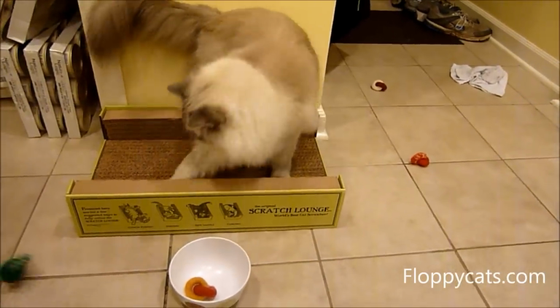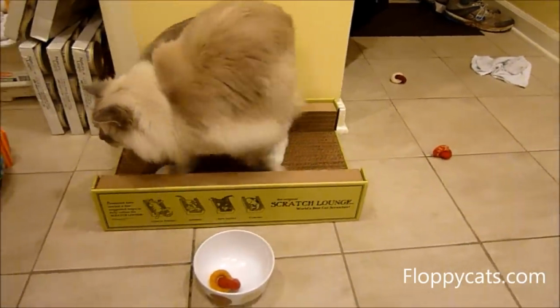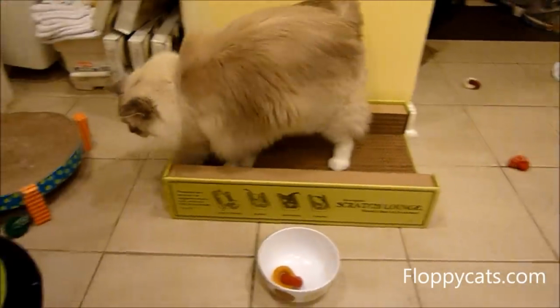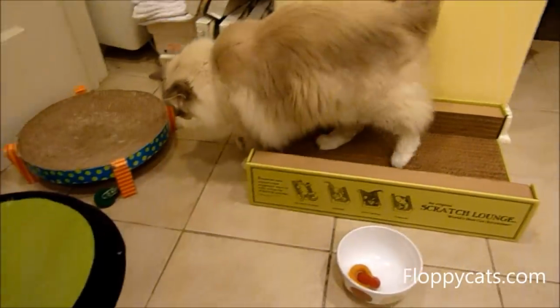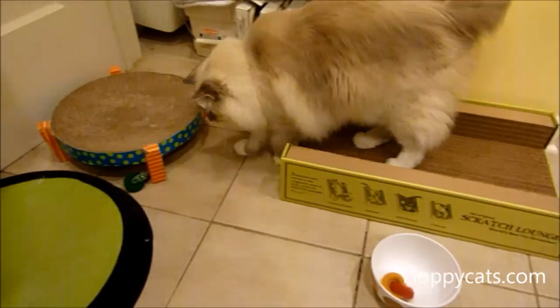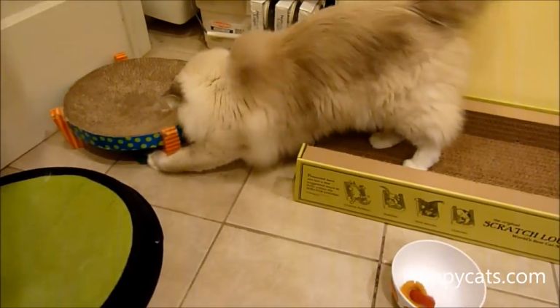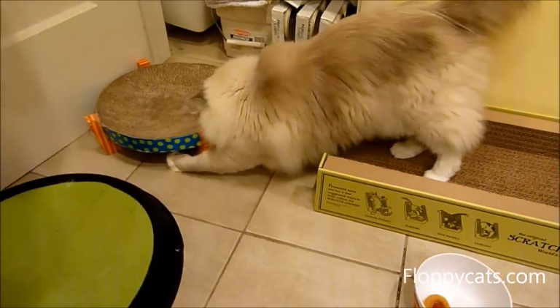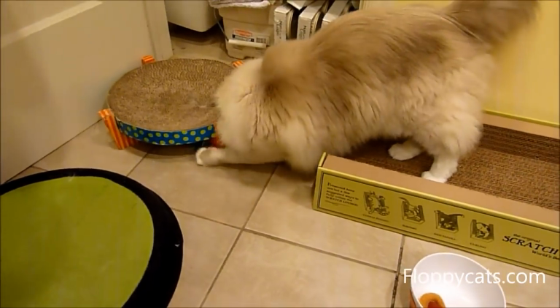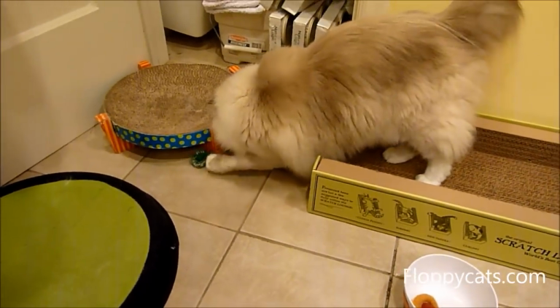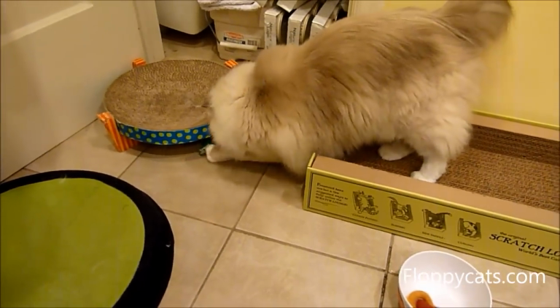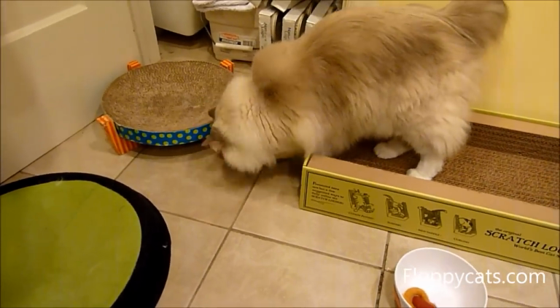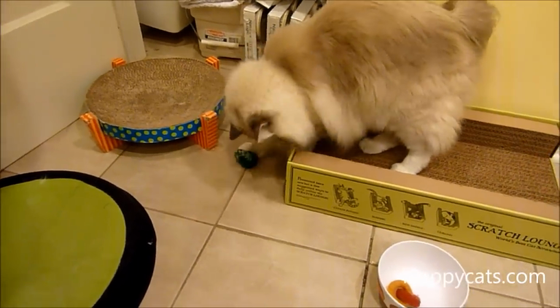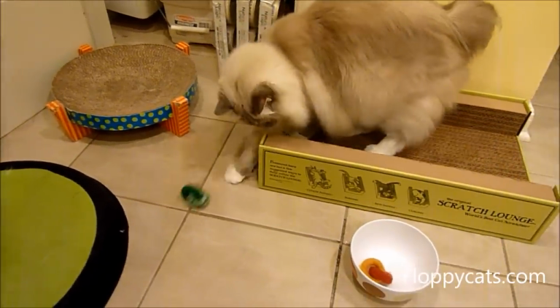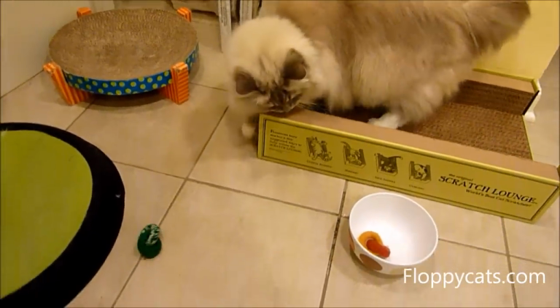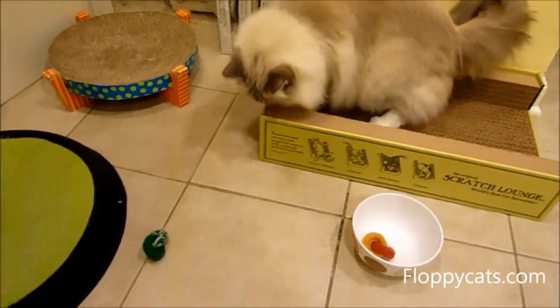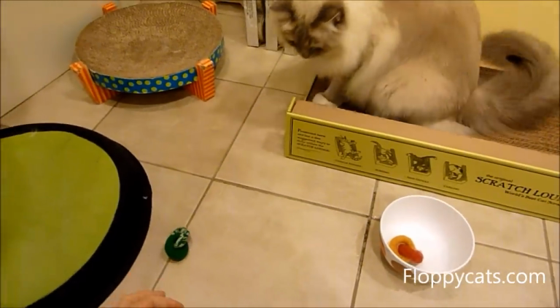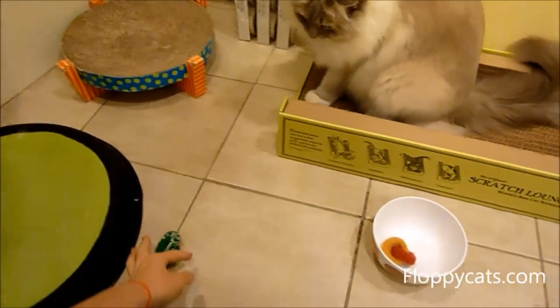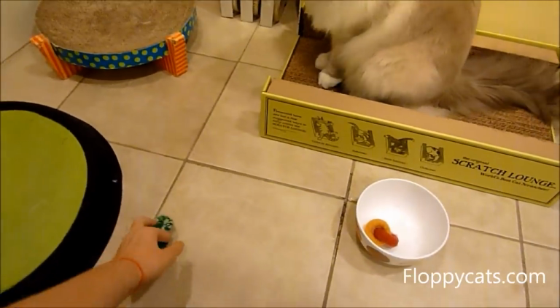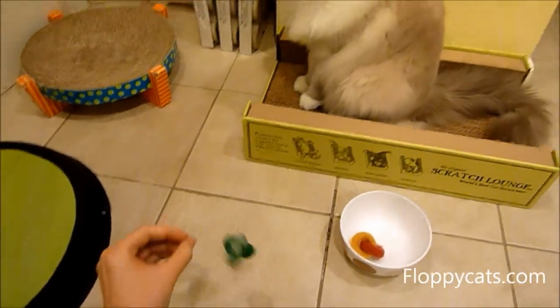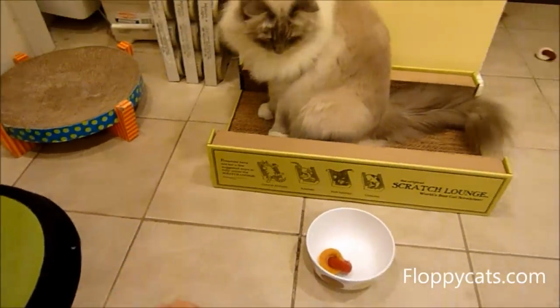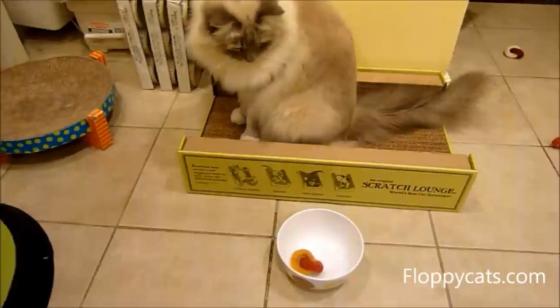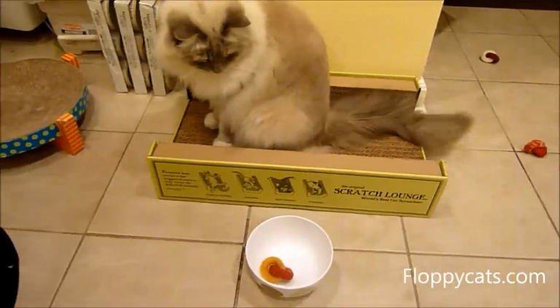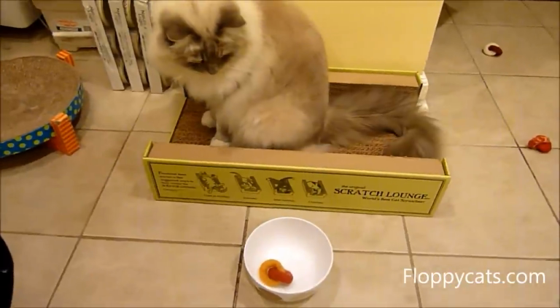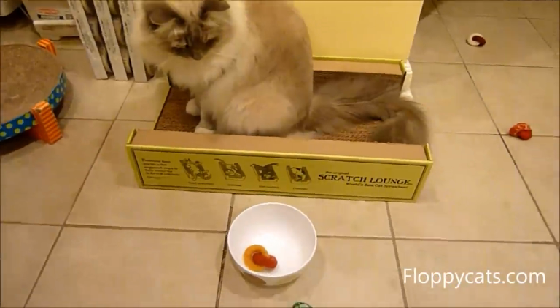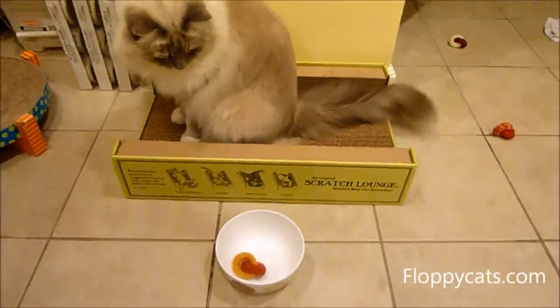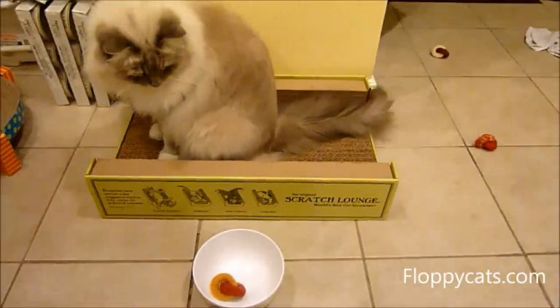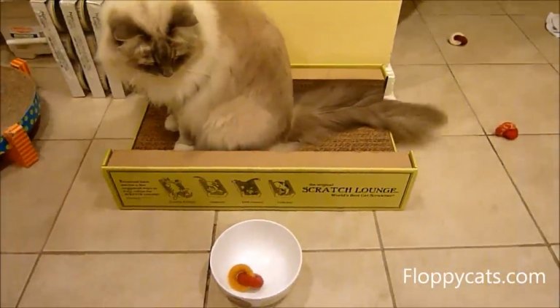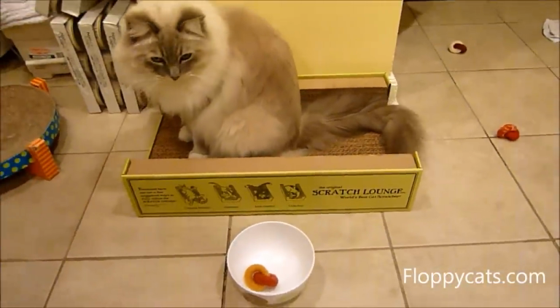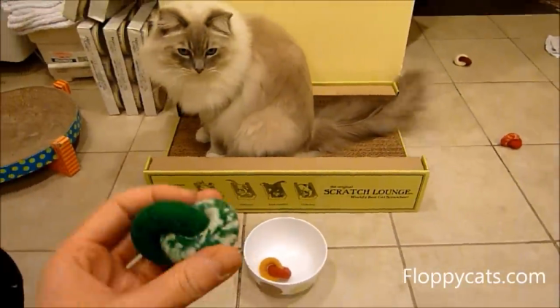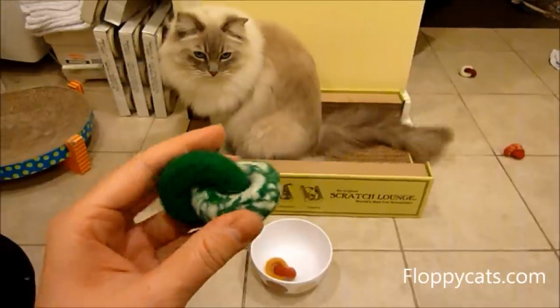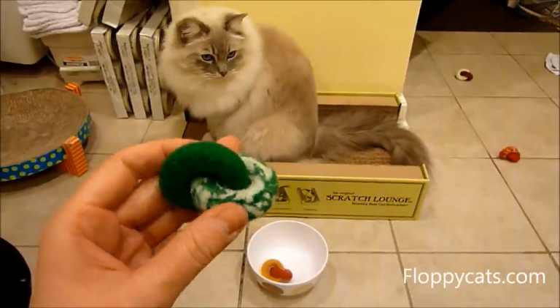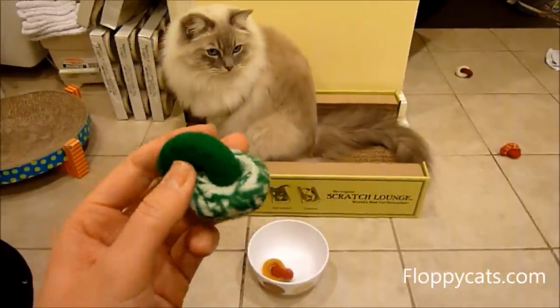Modern Cat Studio has these all year round. These are just their holiday colors, and if memory serves me correct, Kate even does Halloween ones.